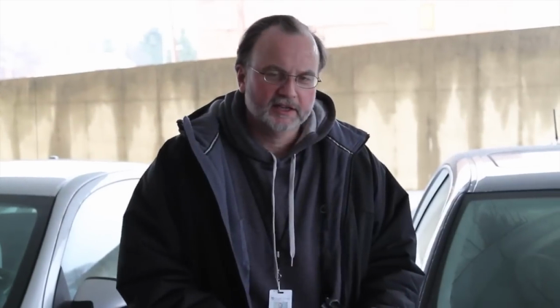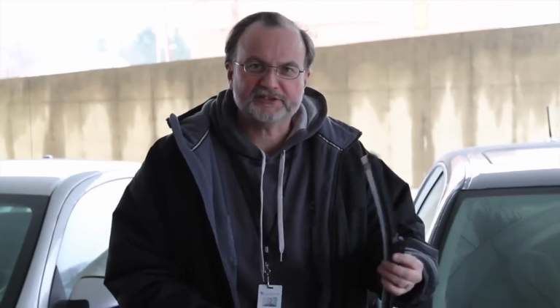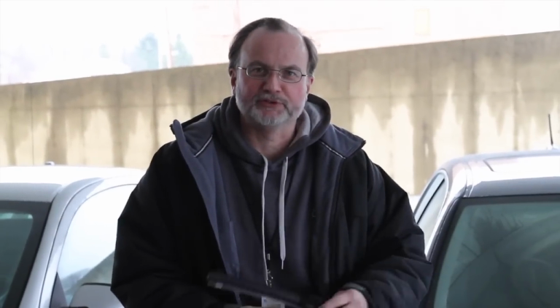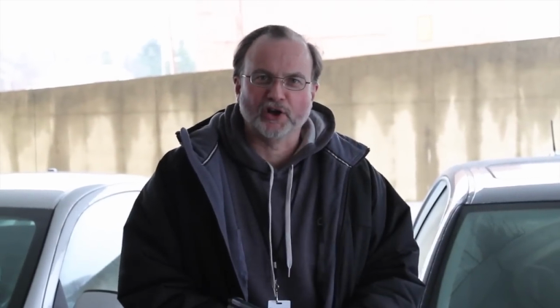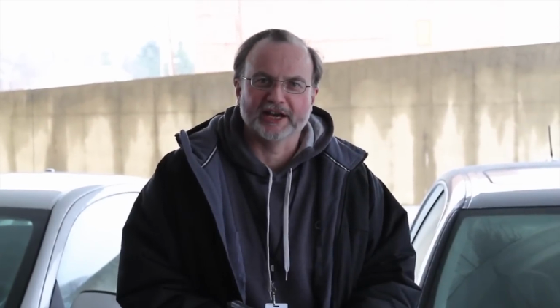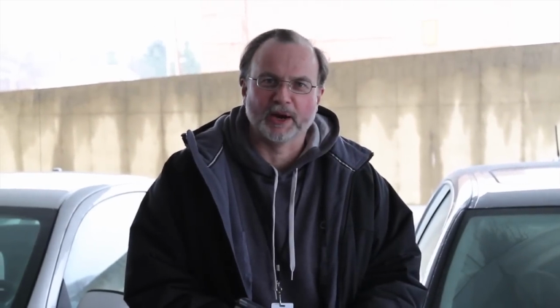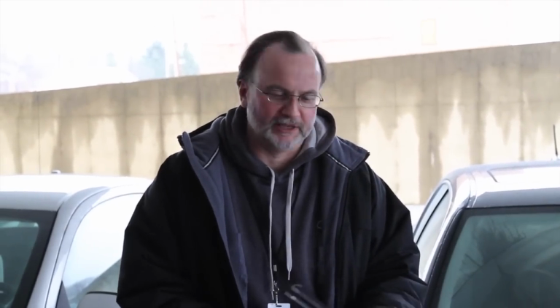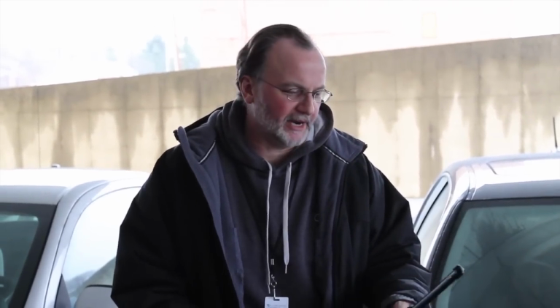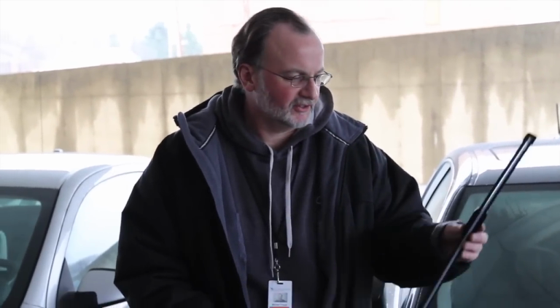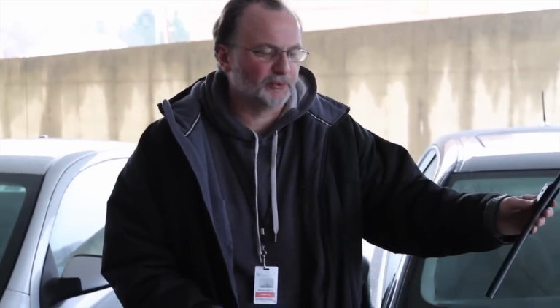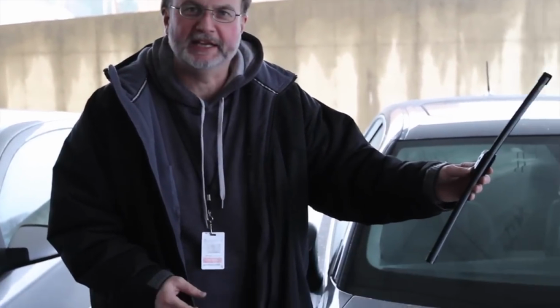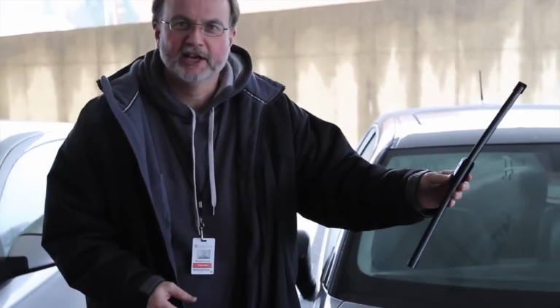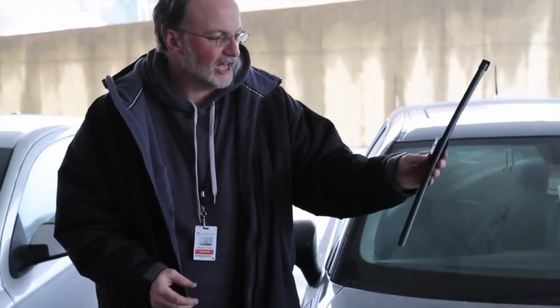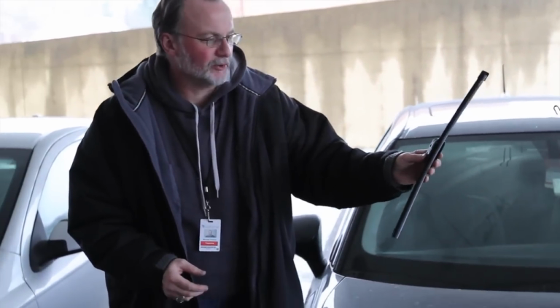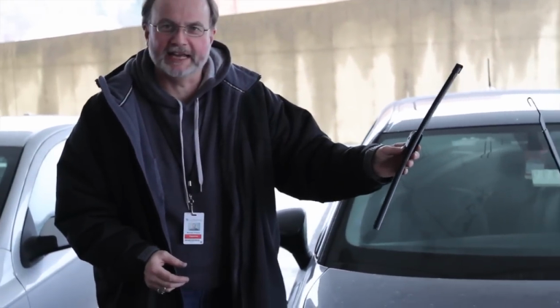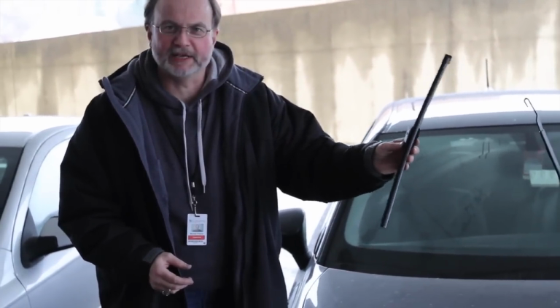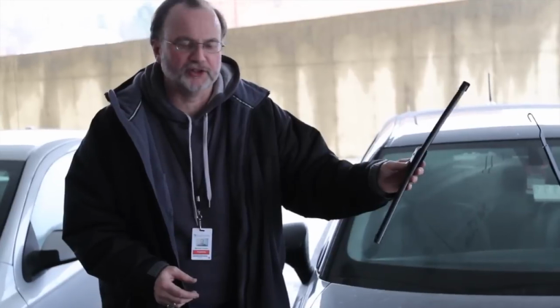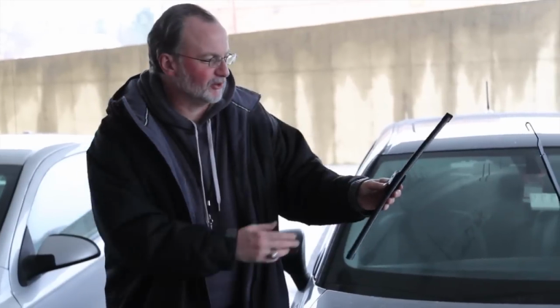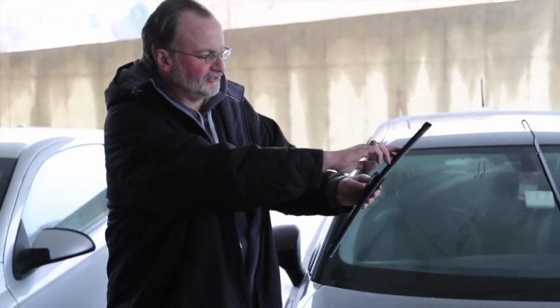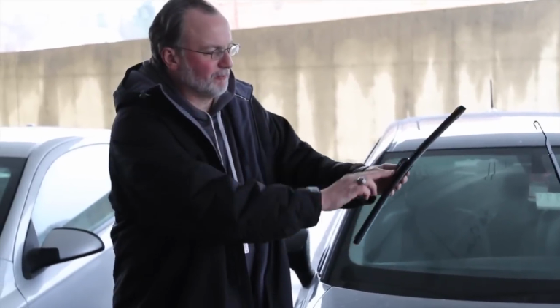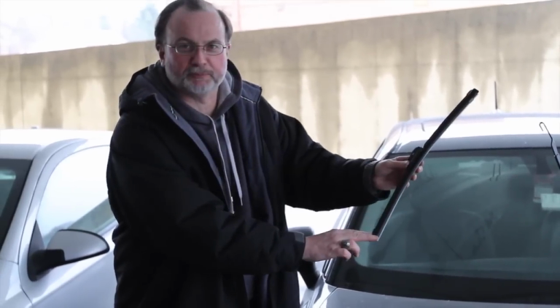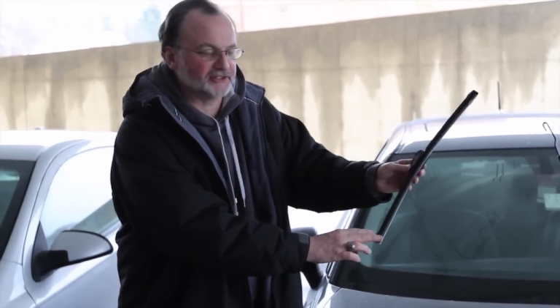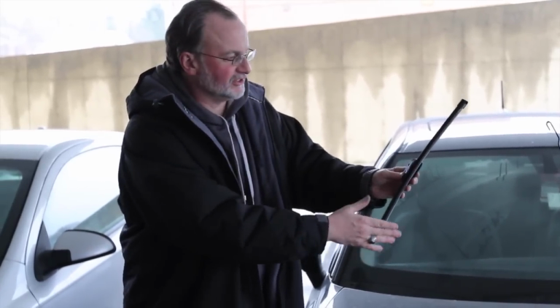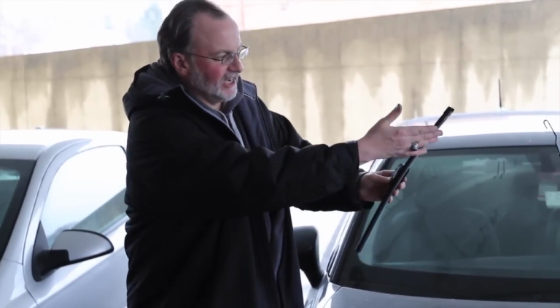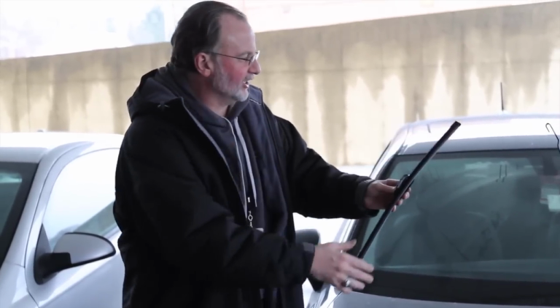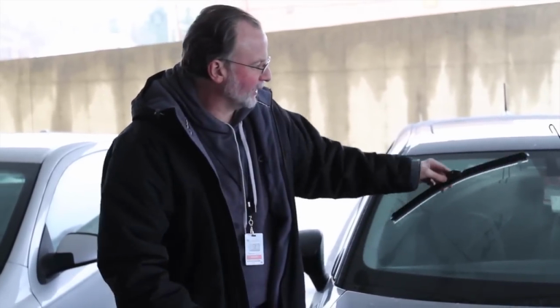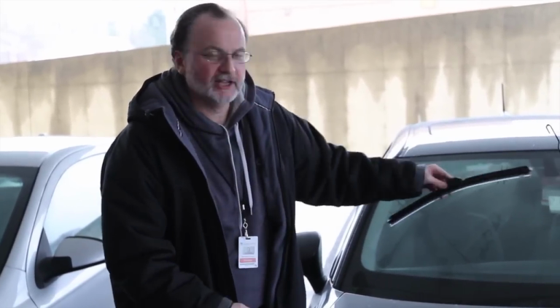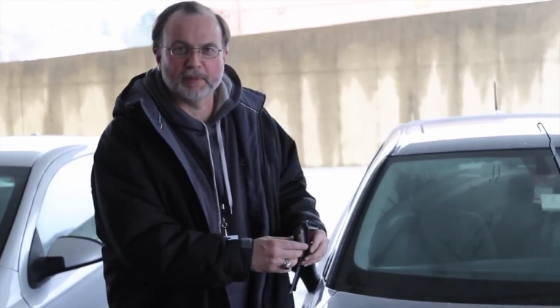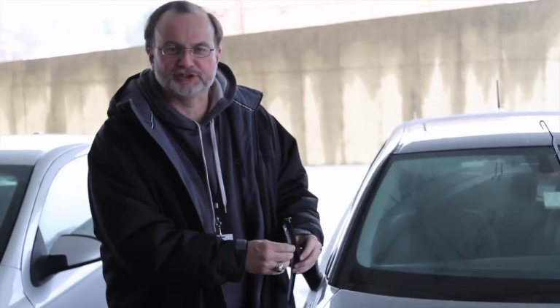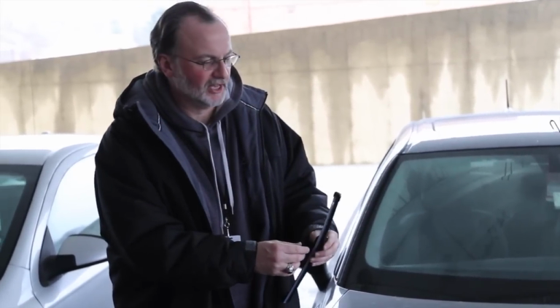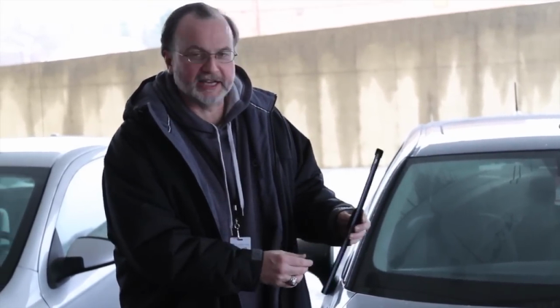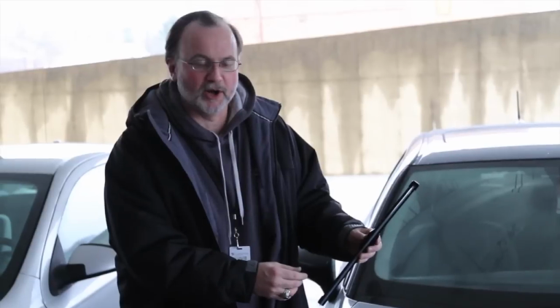The next step is to install your latitude wiper blades from Rain-X. These are the contoured blades that make all the difference — no pressure points, just a nice contoured blade to grip my windshield like no other.